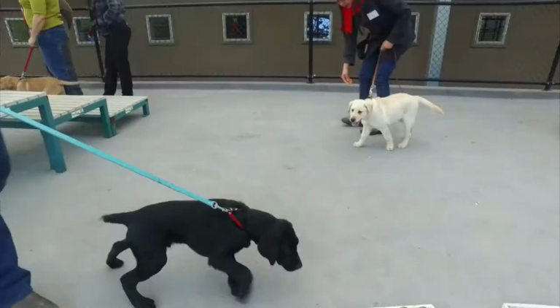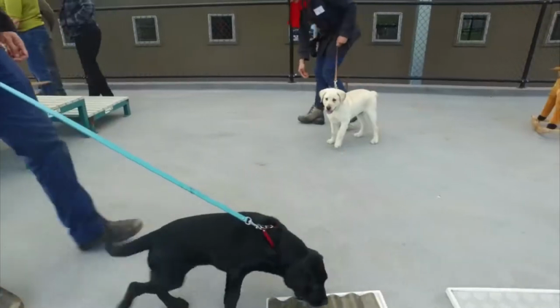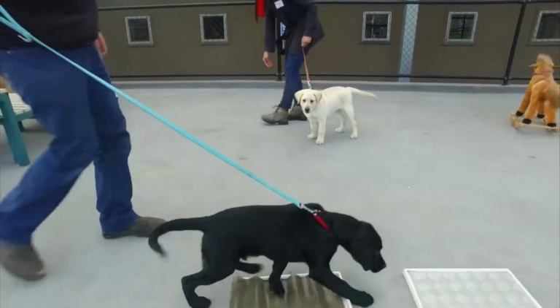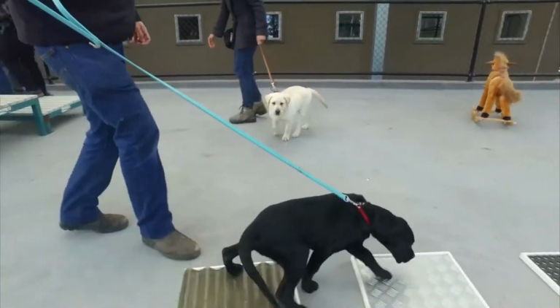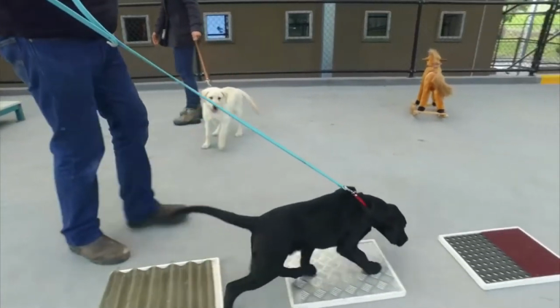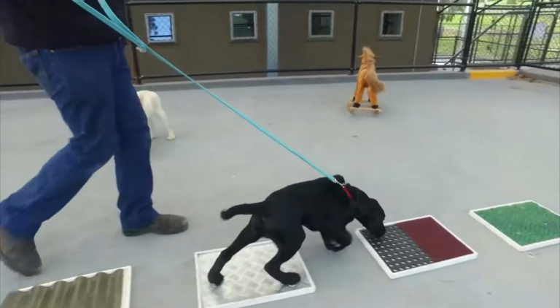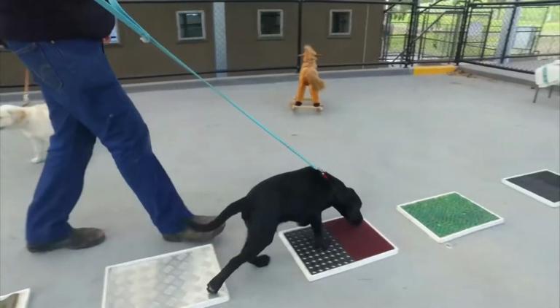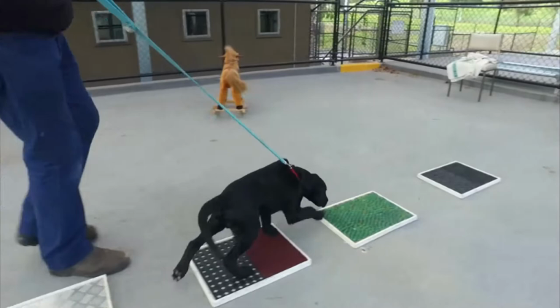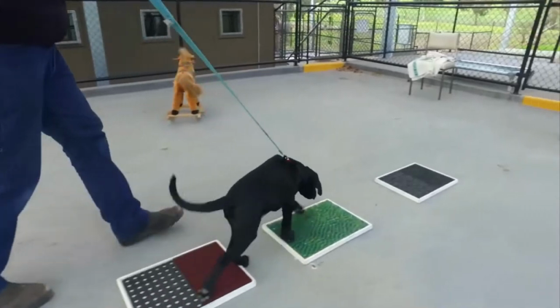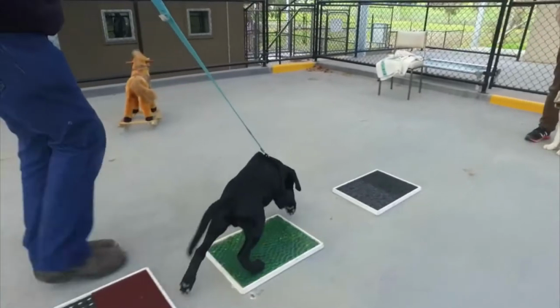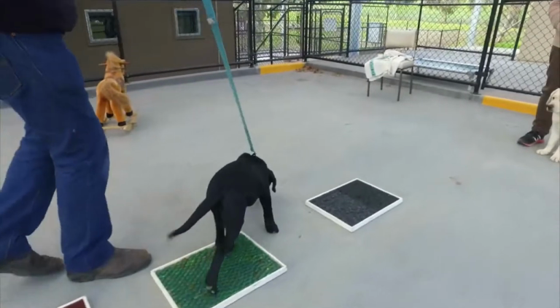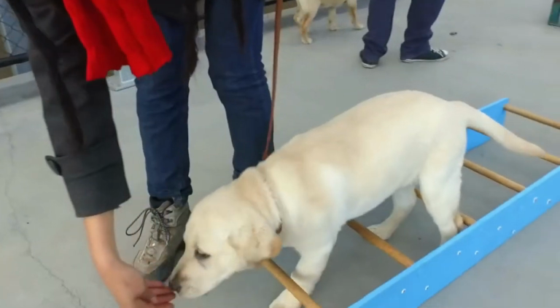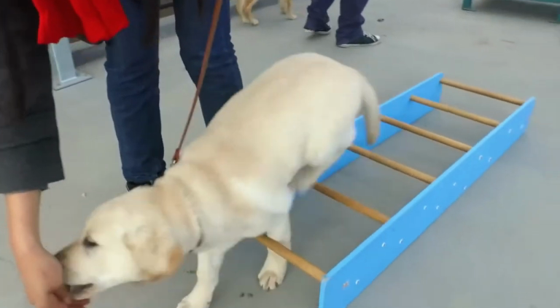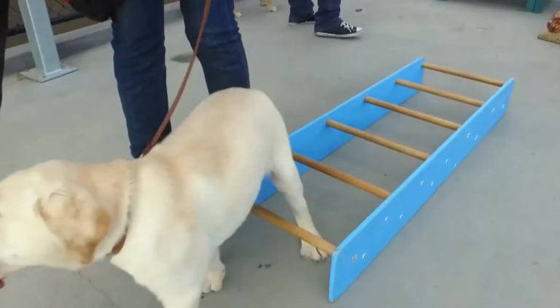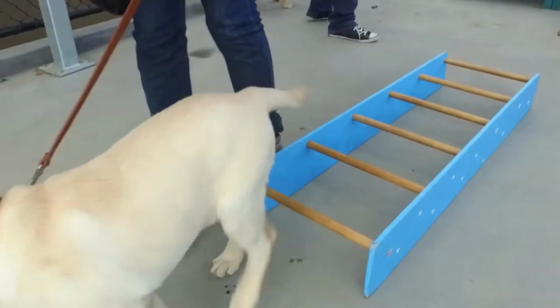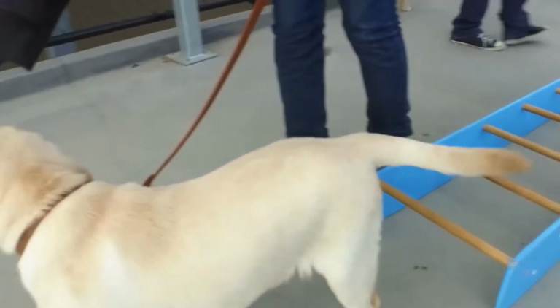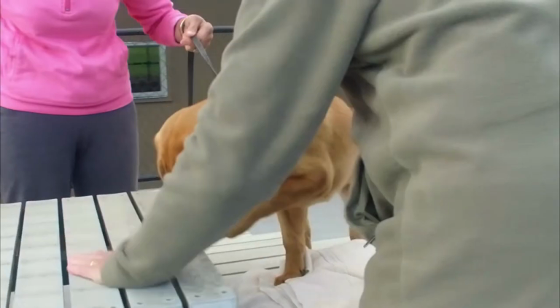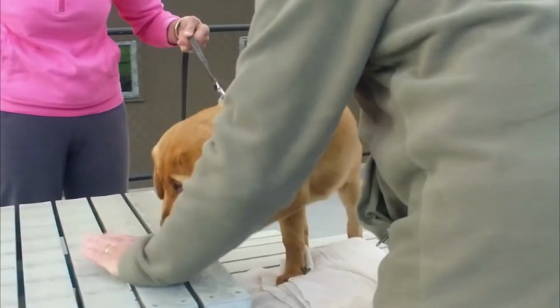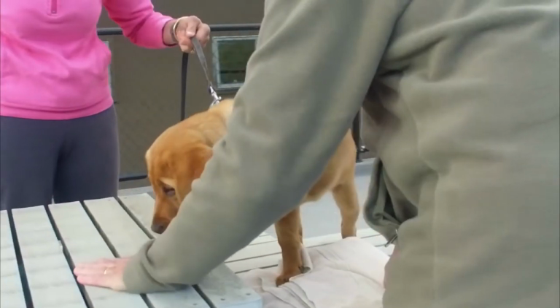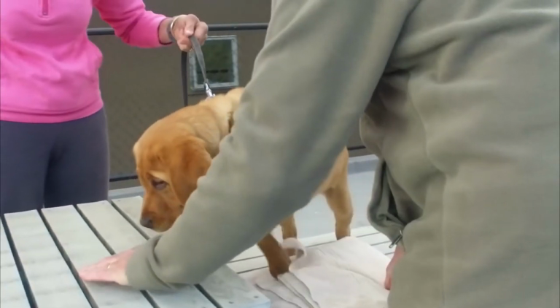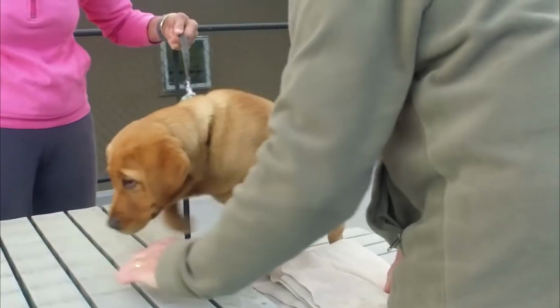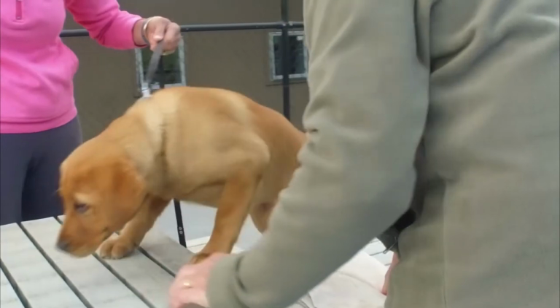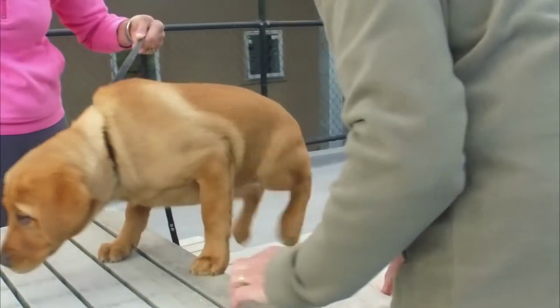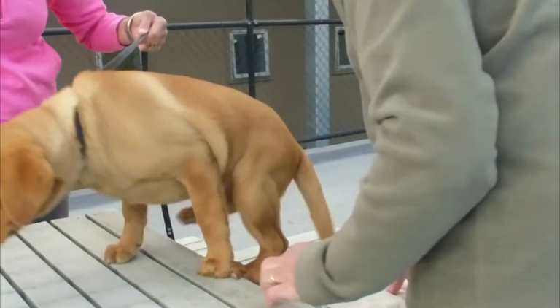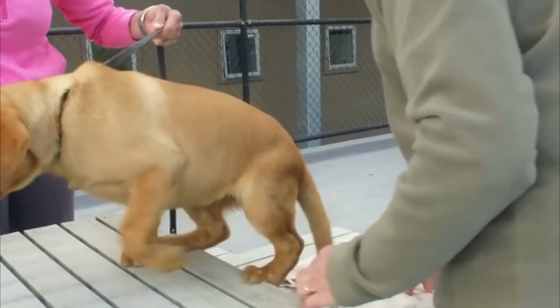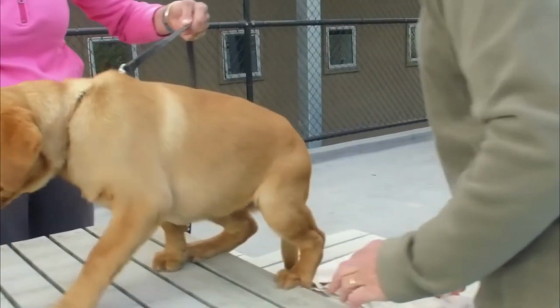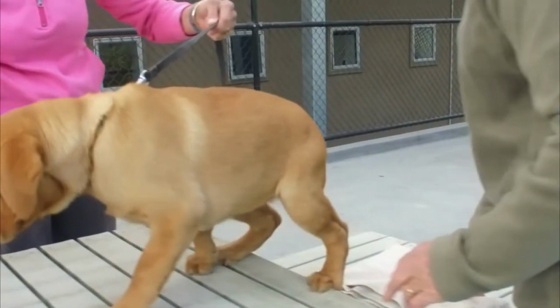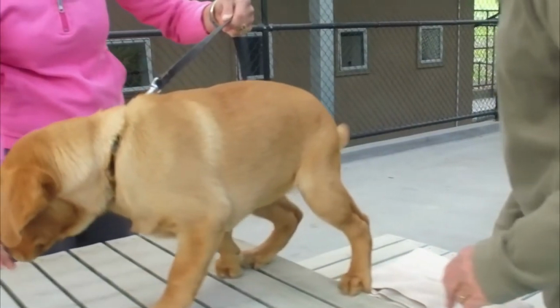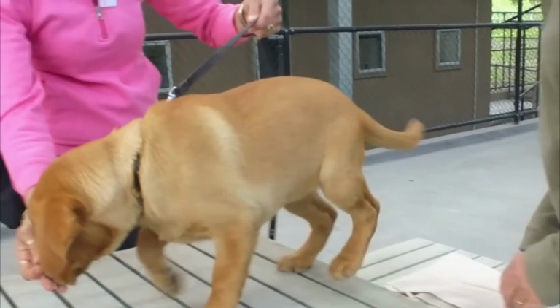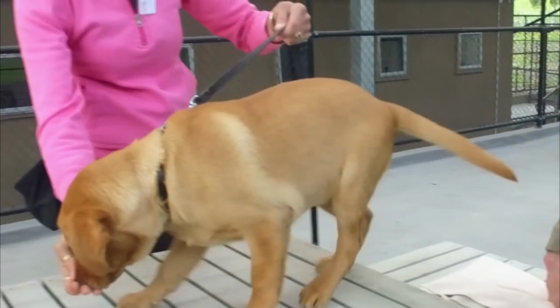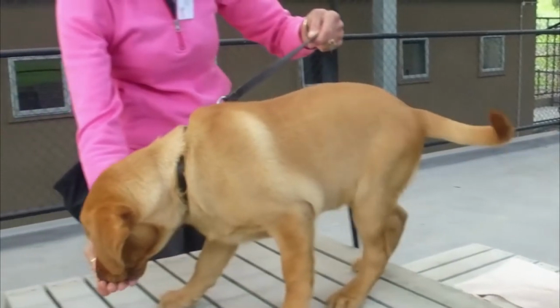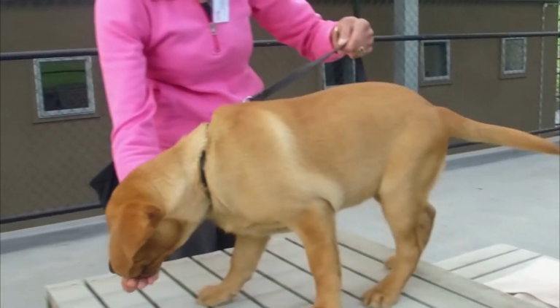The reason why we have puppies come across these surfaces earlier in life is to desensitise them, because they will come across all sorts of different surfaces. We don't want to have any fear-based behaviours.